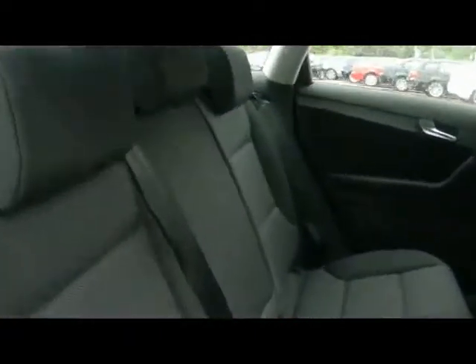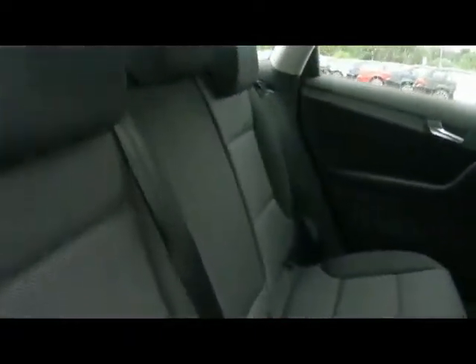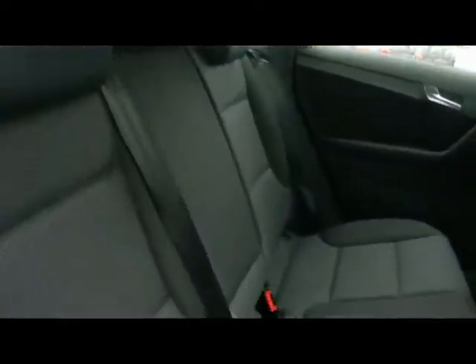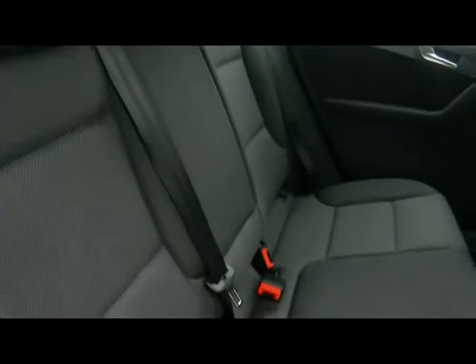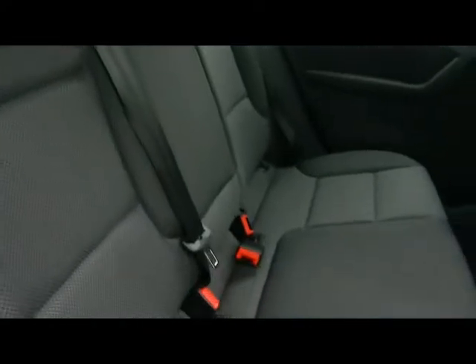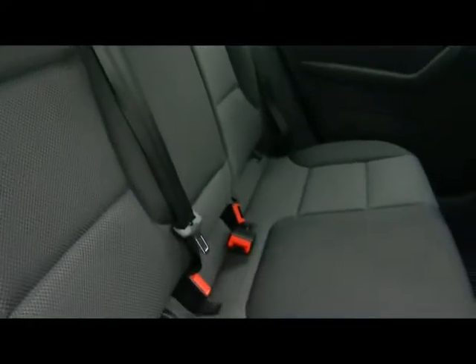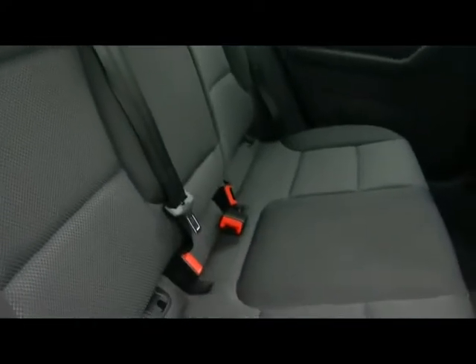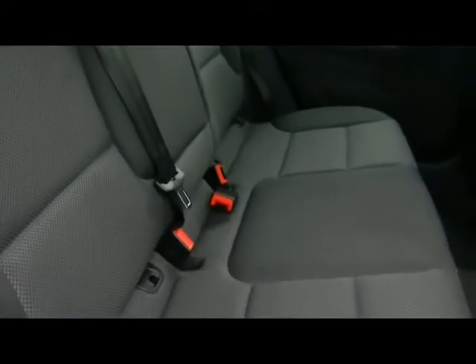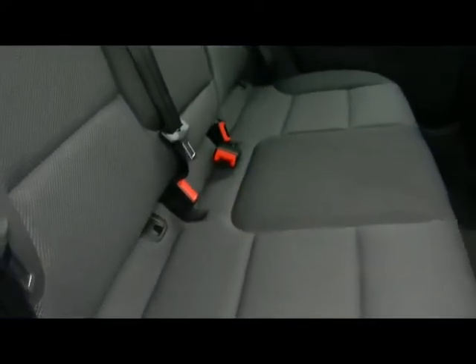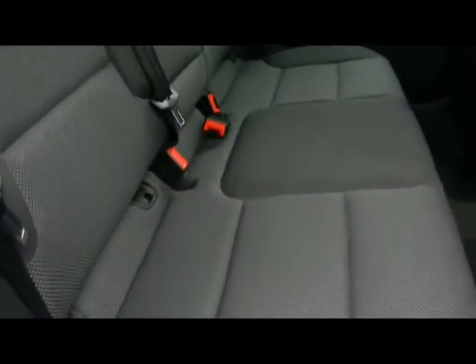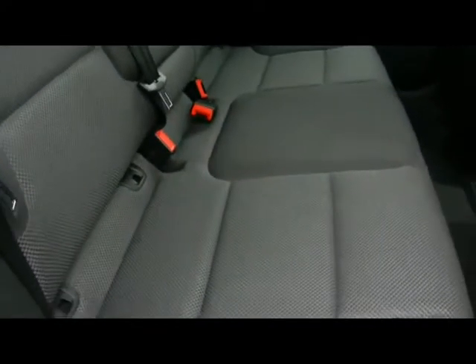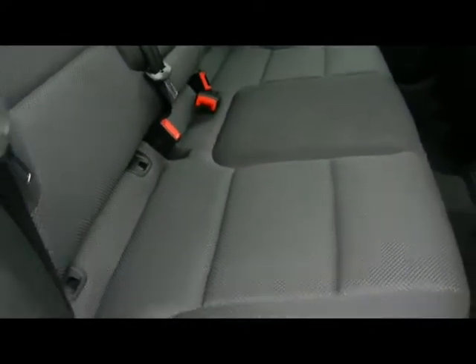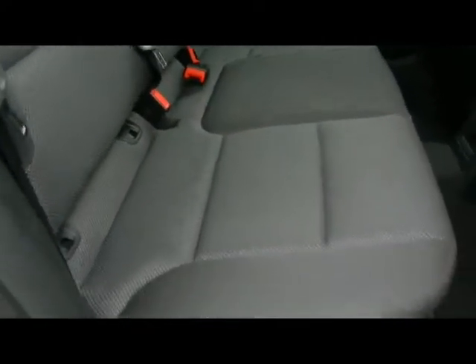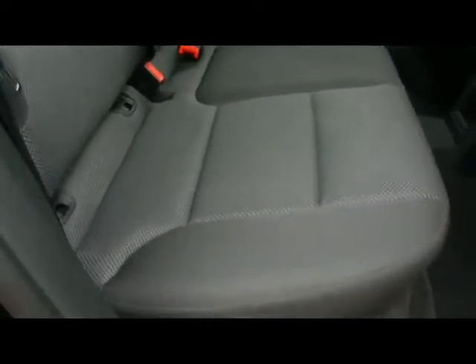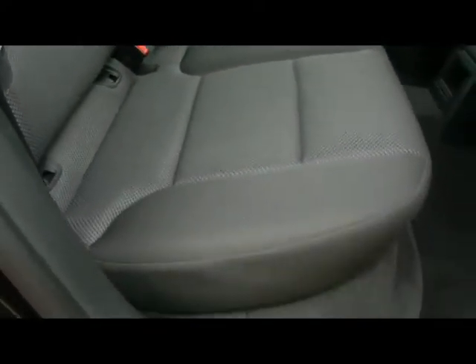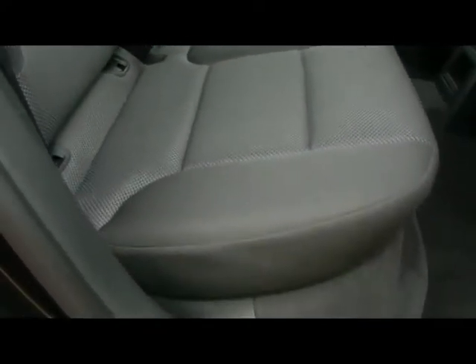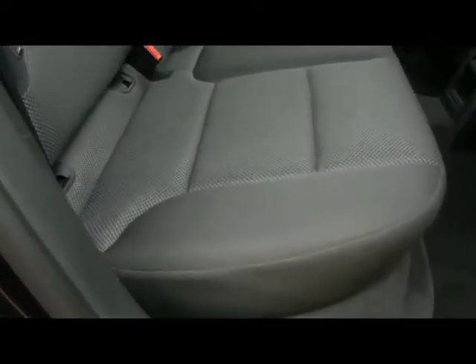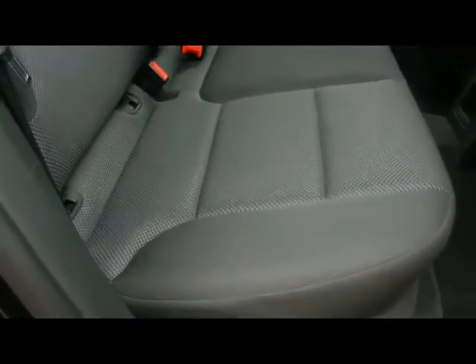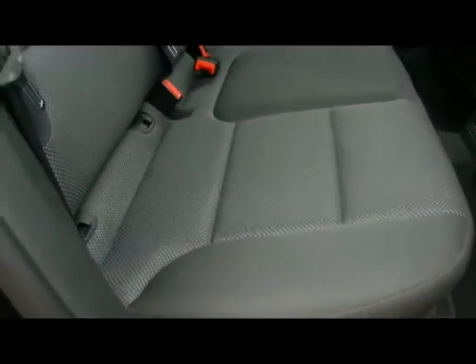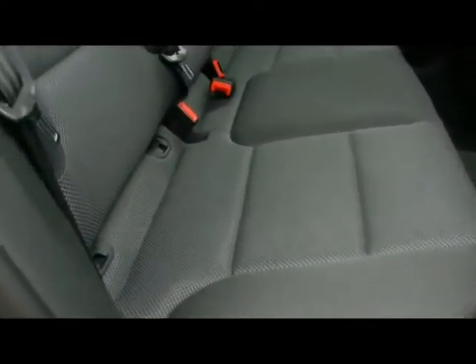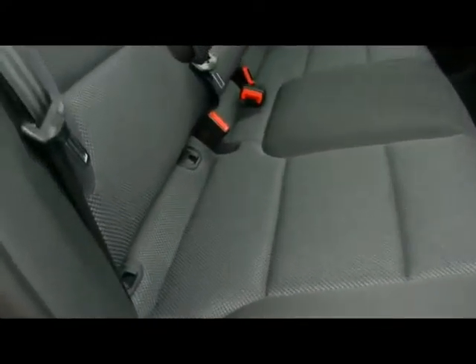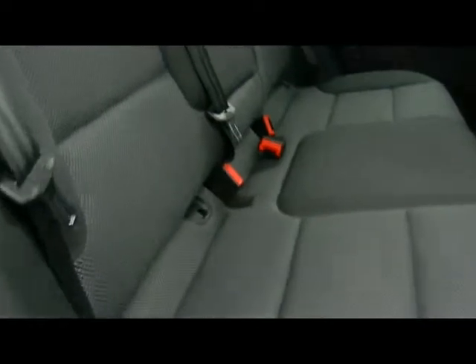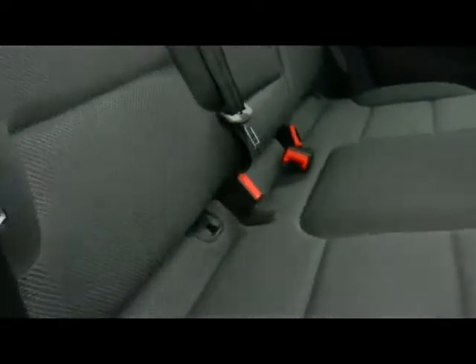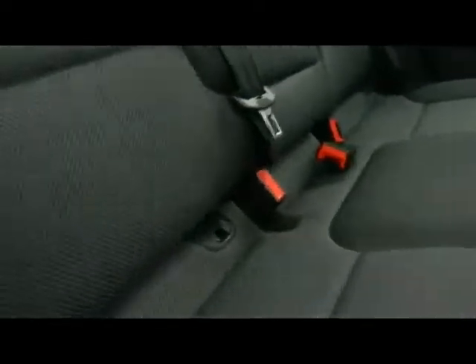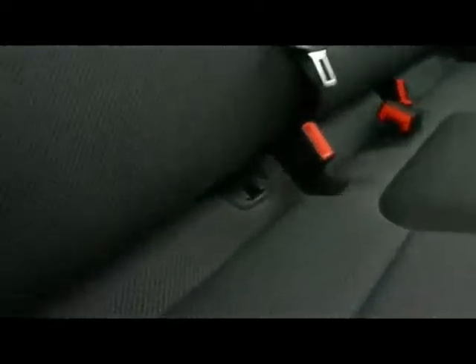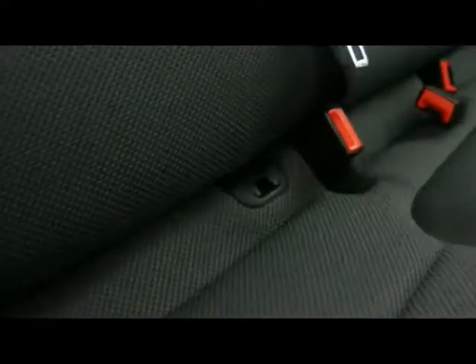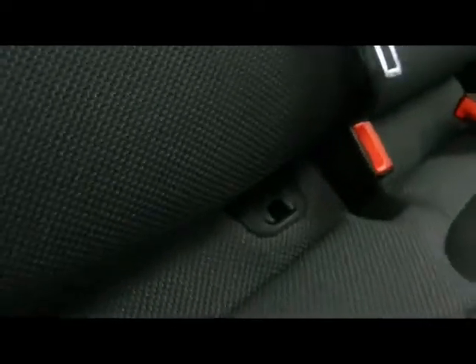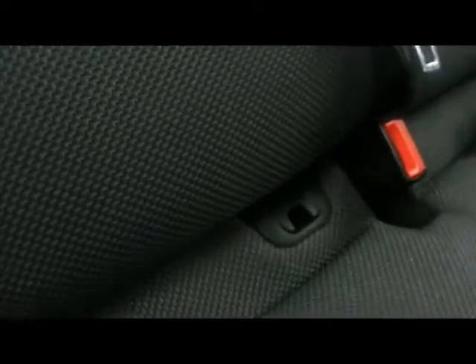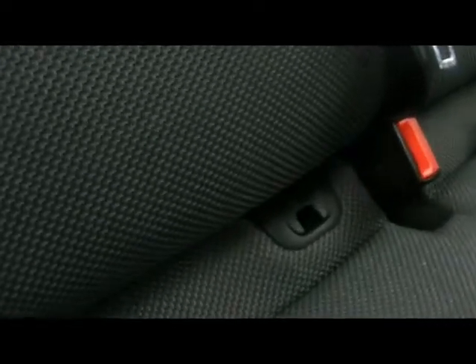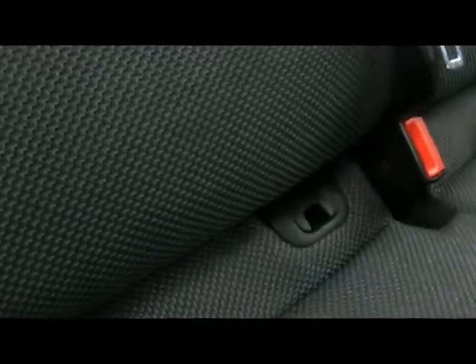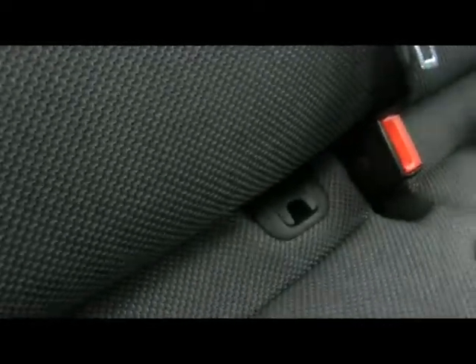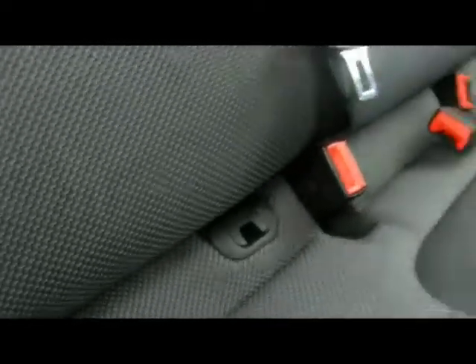Inside the car we've got a full cloth interior, very nicely looked after as well. You can see there's no rips, tears or stains to any of the seats. And we've got Isofix child seat support just on the bottom there as well.